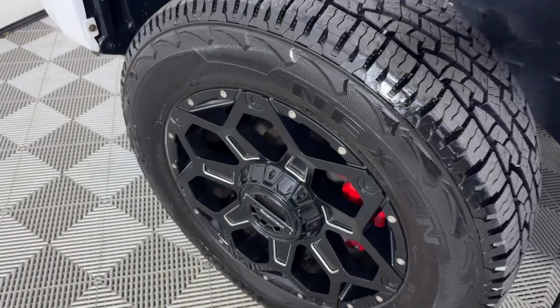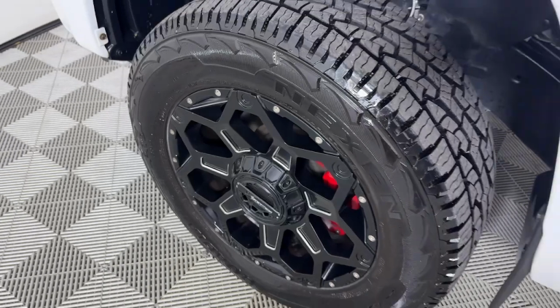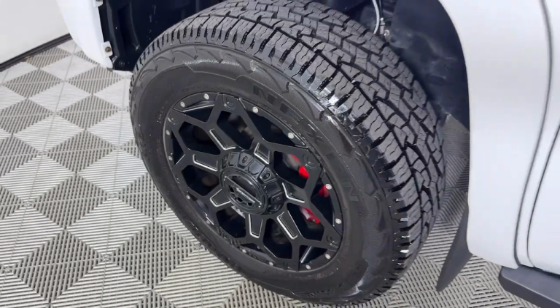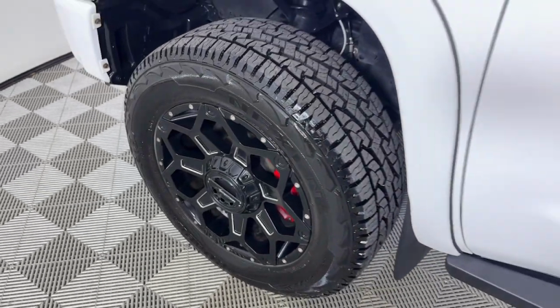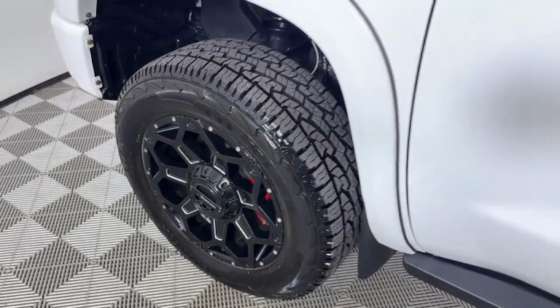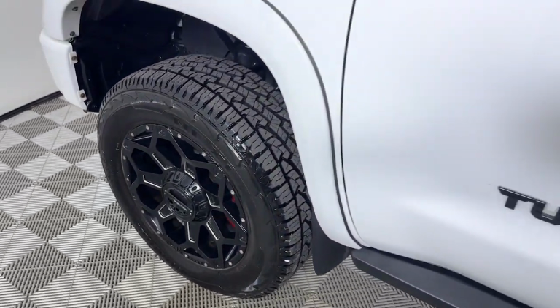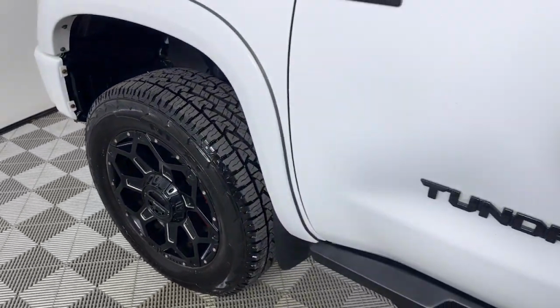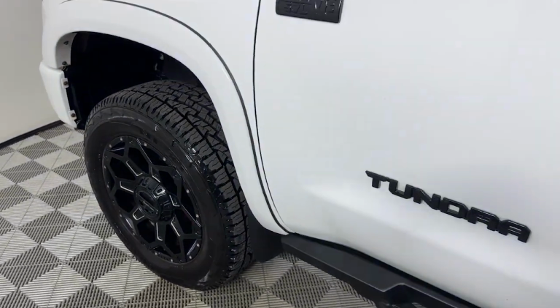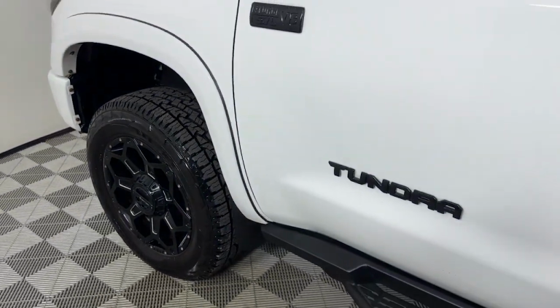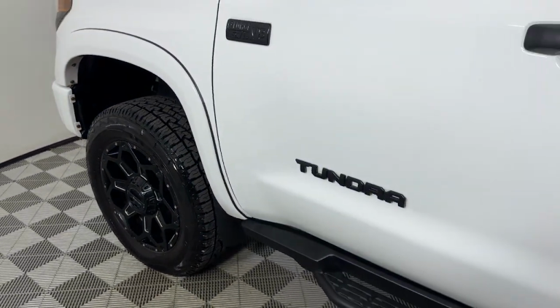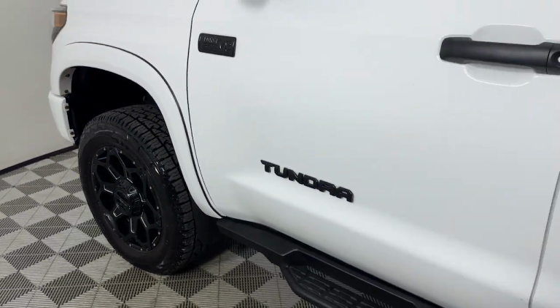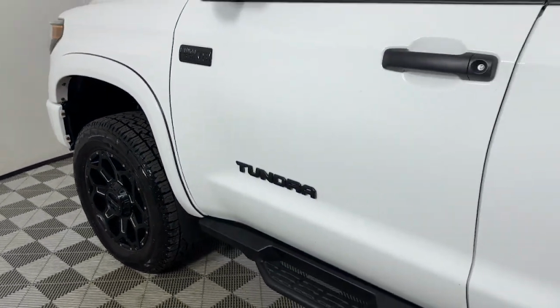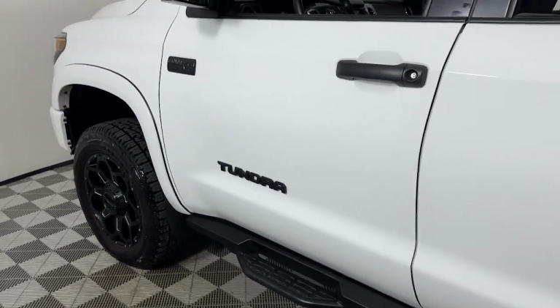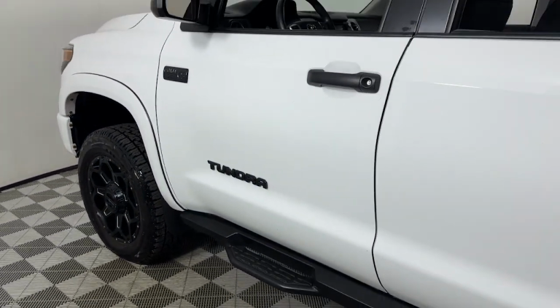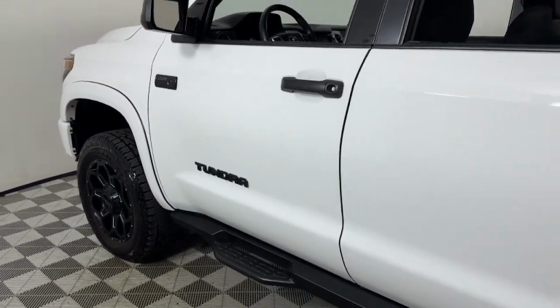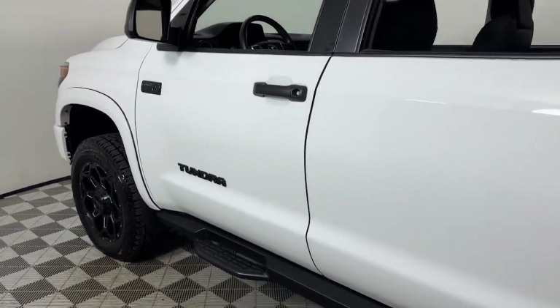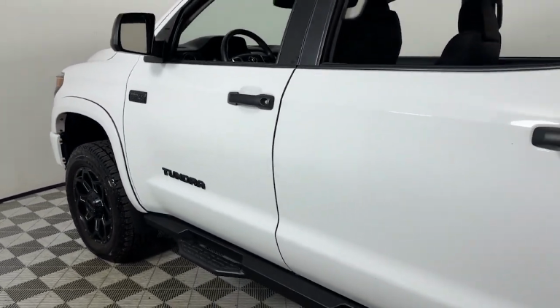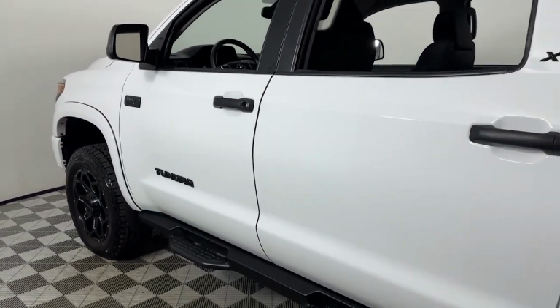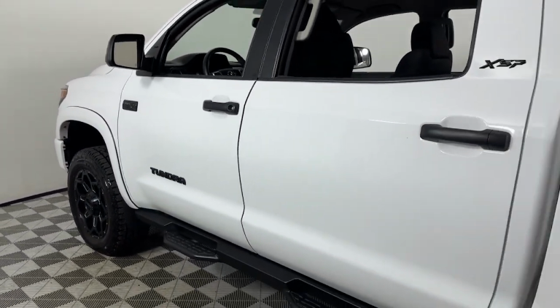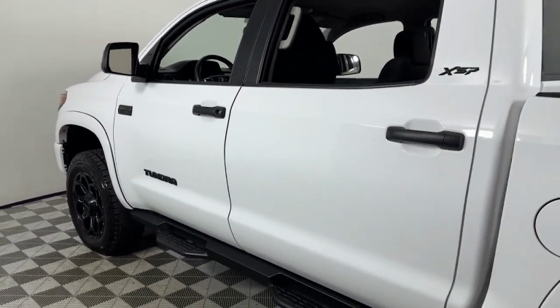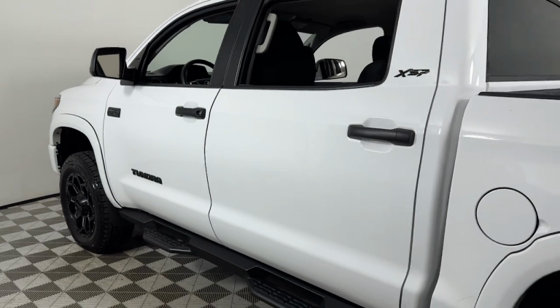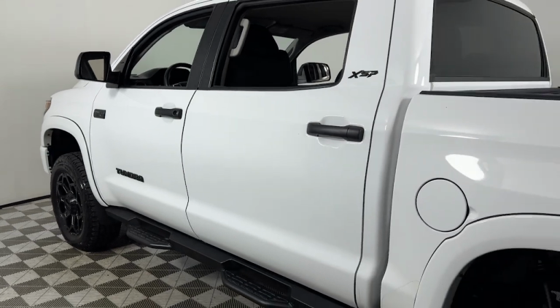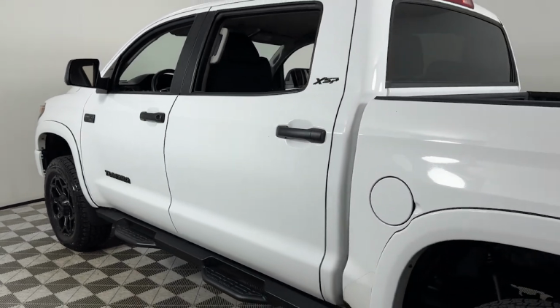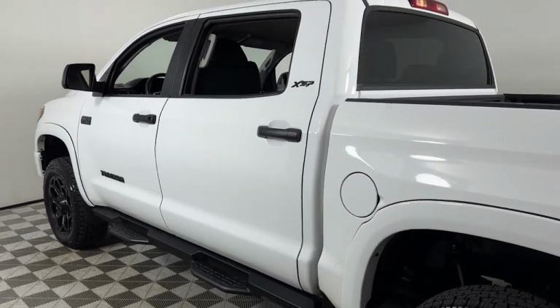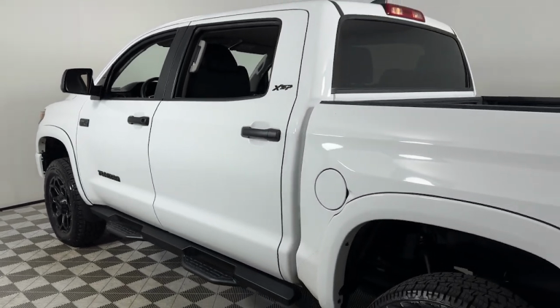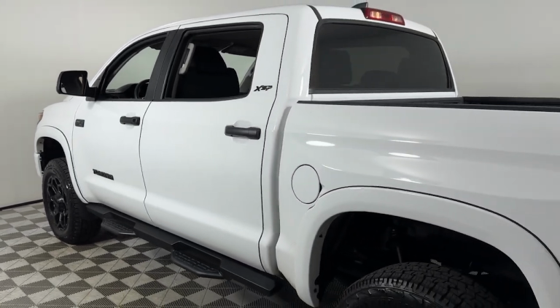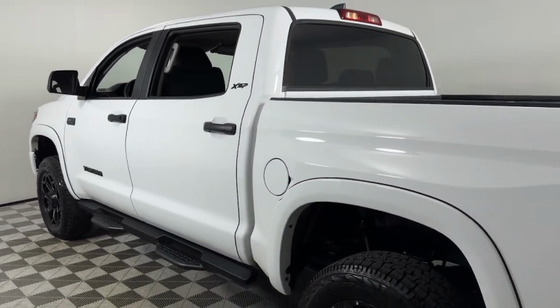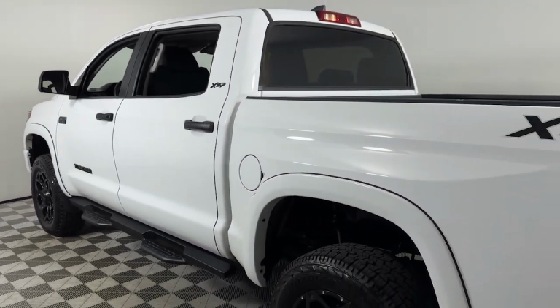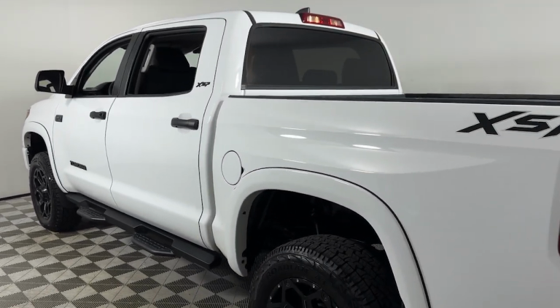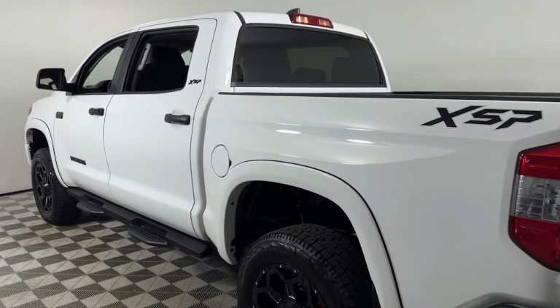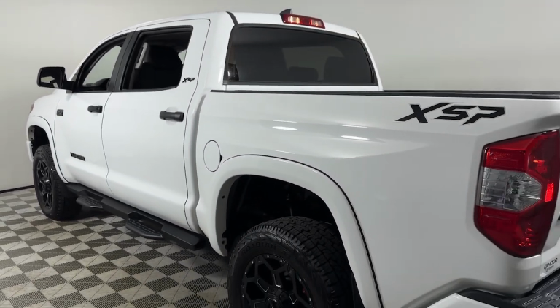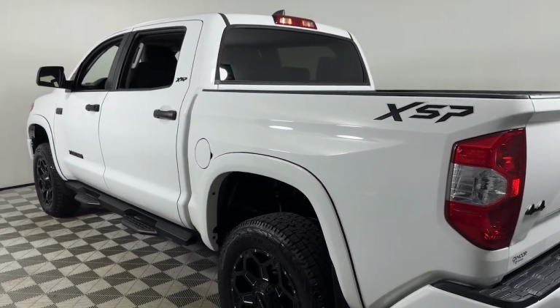Introducing the 2021 Toyota Tundra. With less than 40,000 miles on the odometer, this vehicle stands out from the rest.